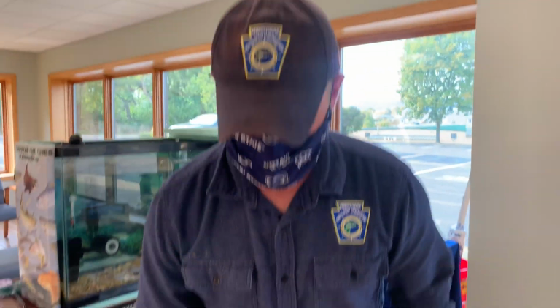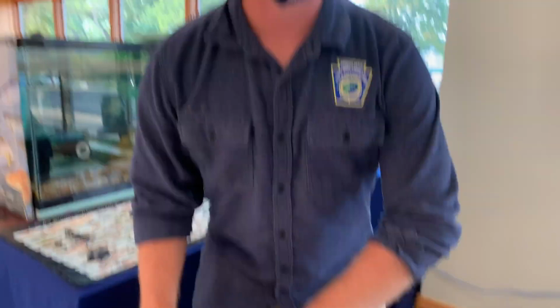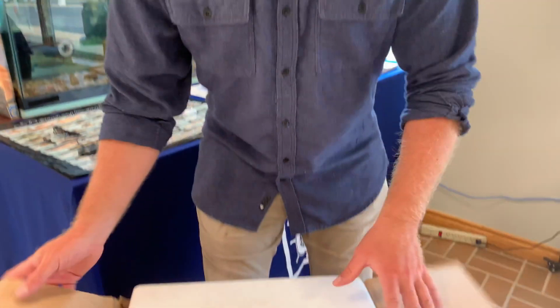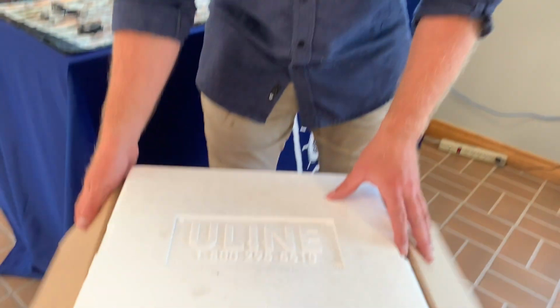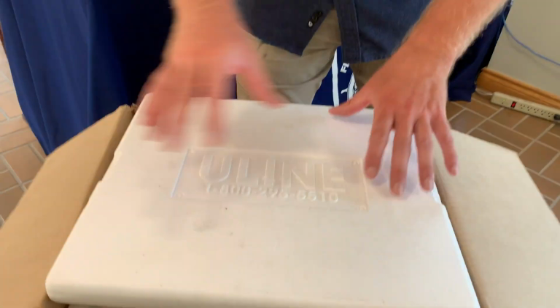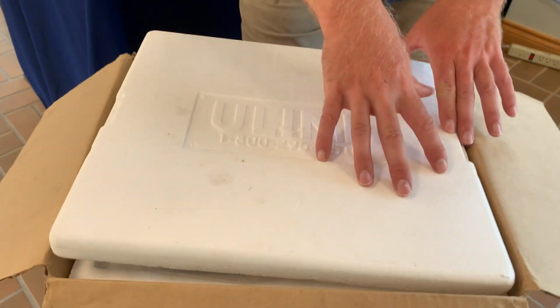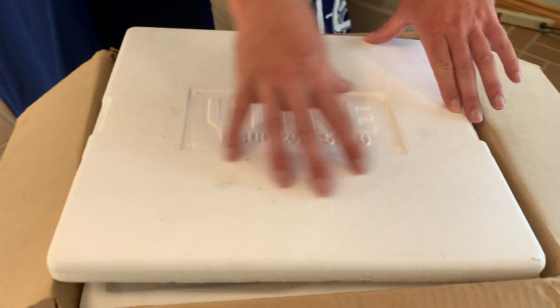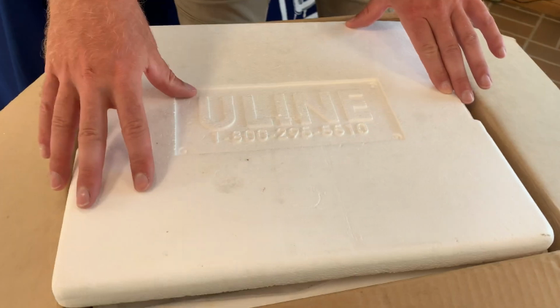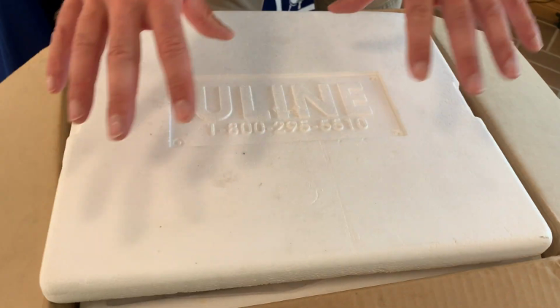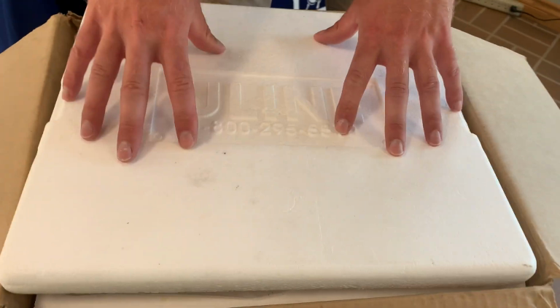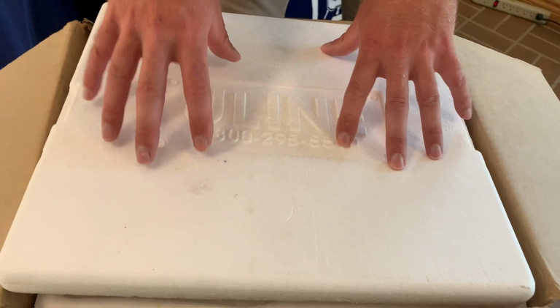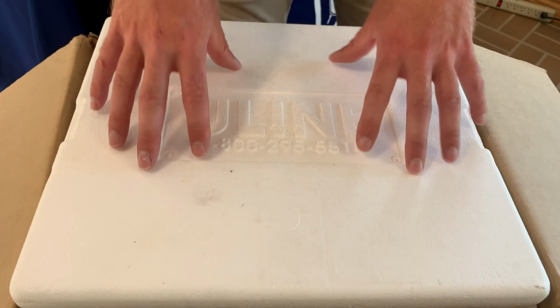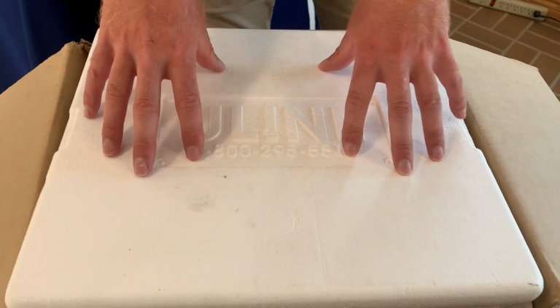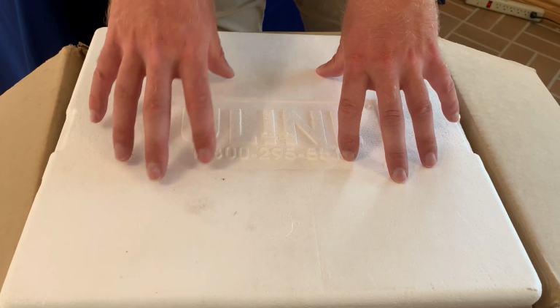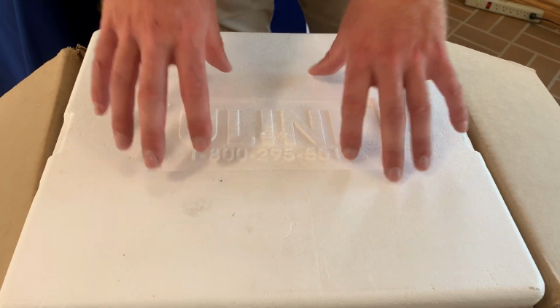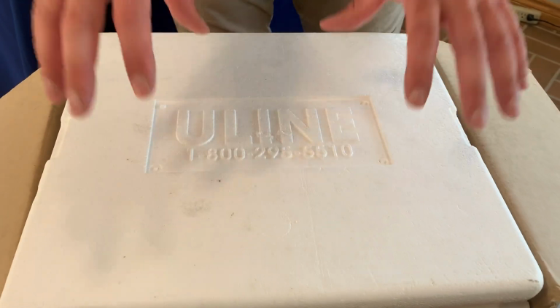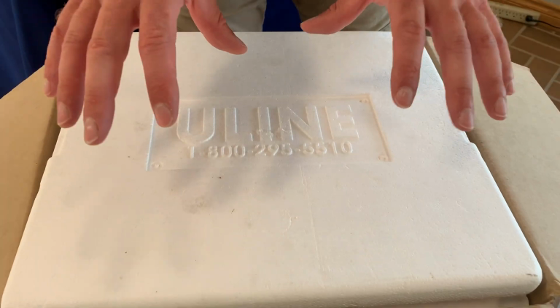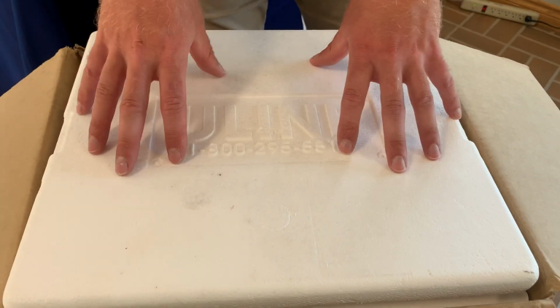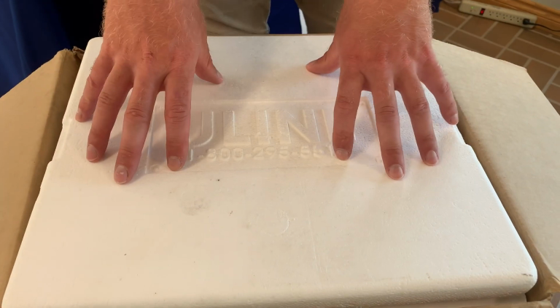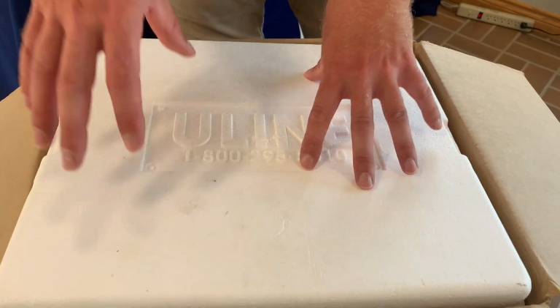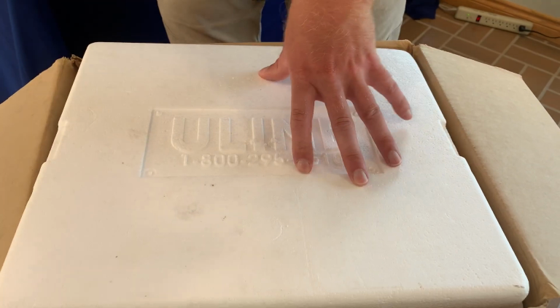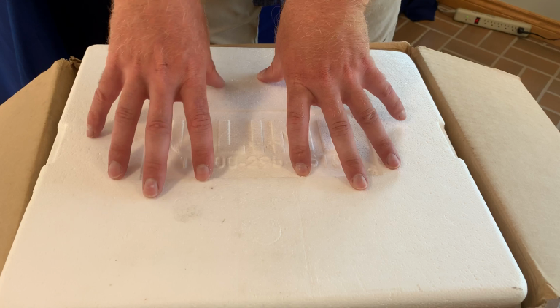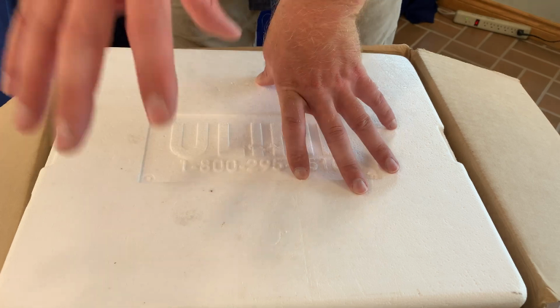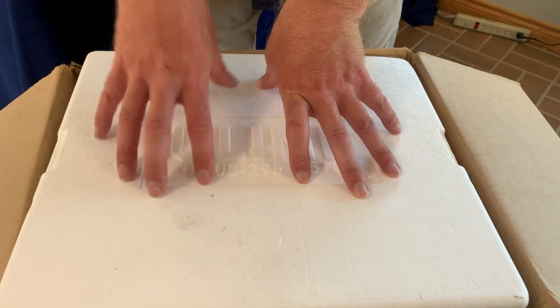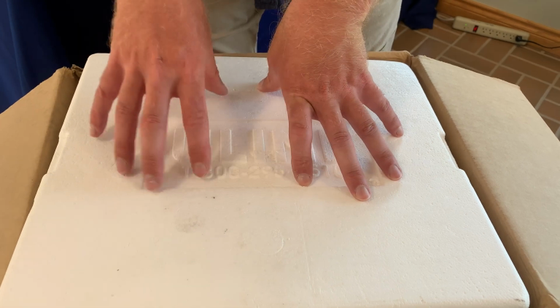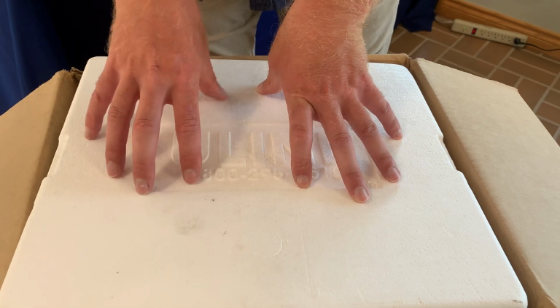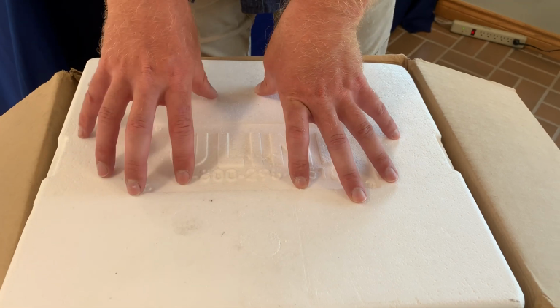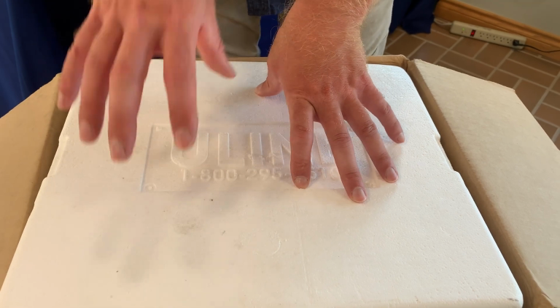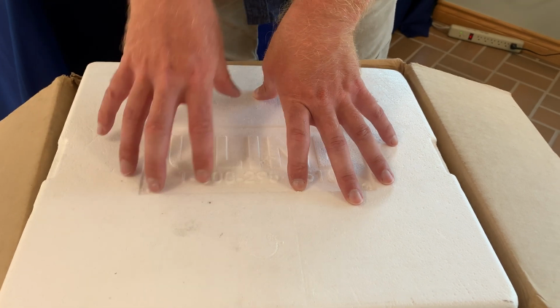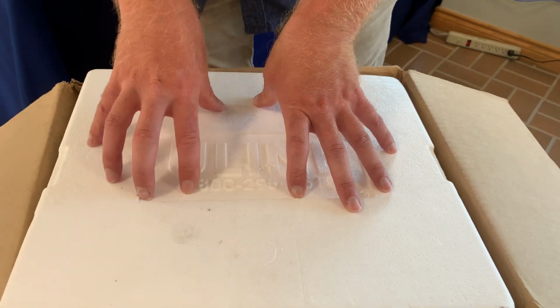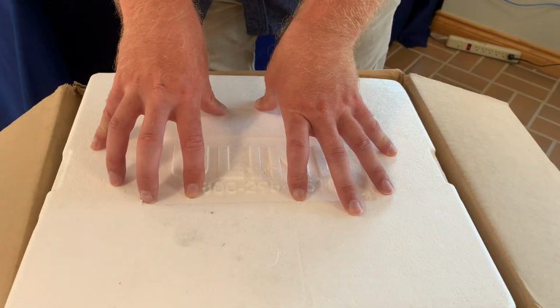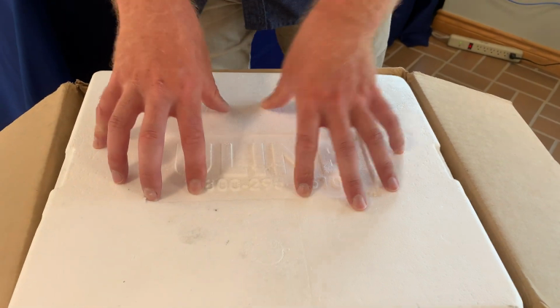Once you open up your box, we will have a return label right here for you. What you're going to do is take that return label, tape it to the outside of the box, and return the box and the ice pack to us here at the Center Region Office in Belfont.